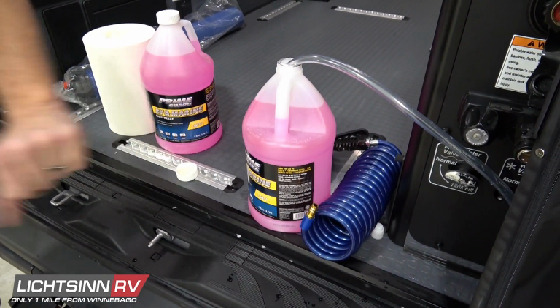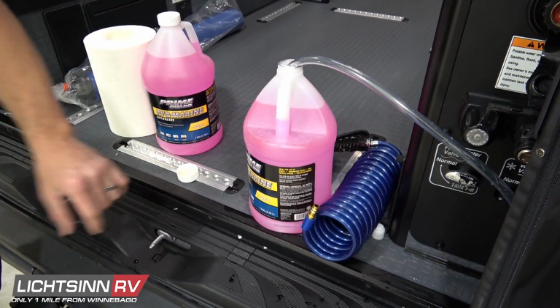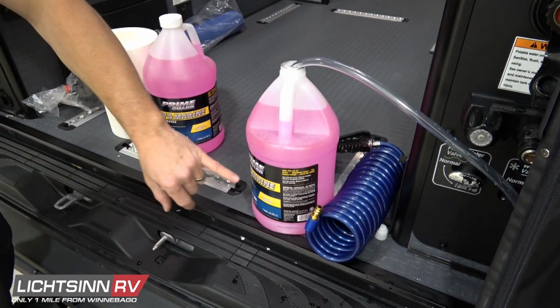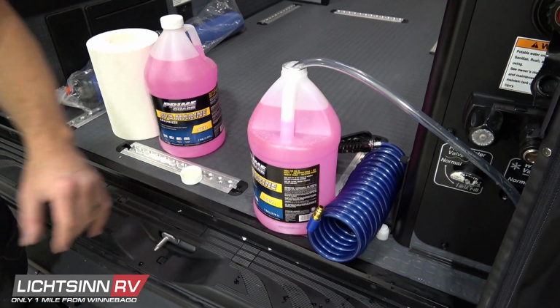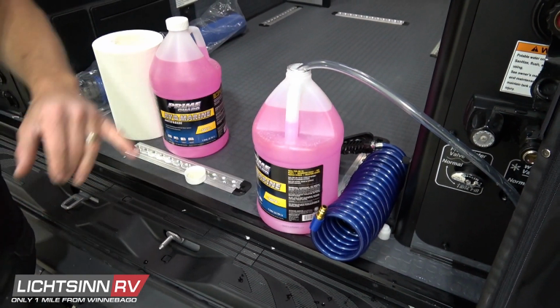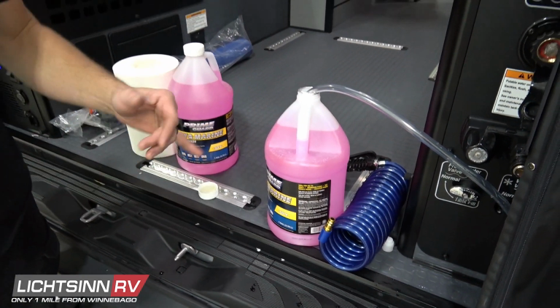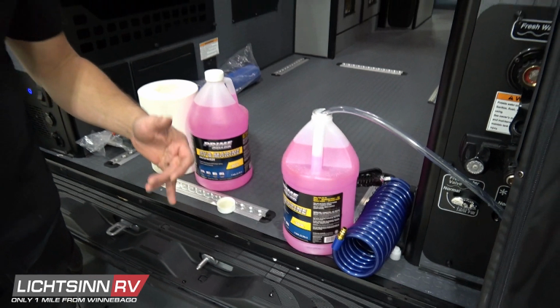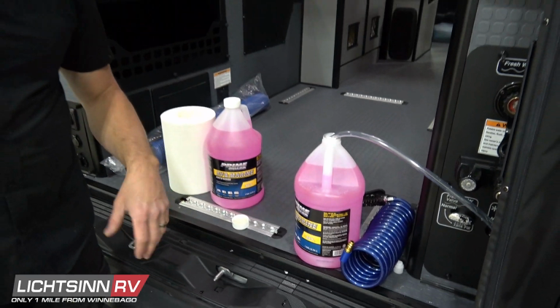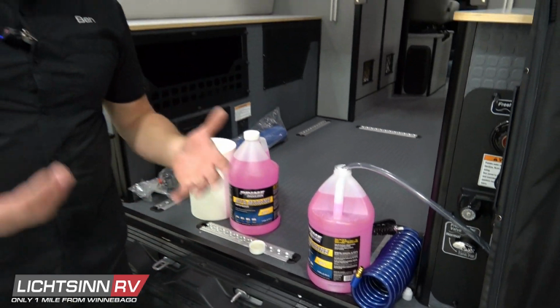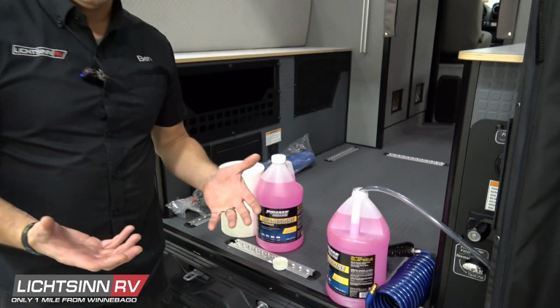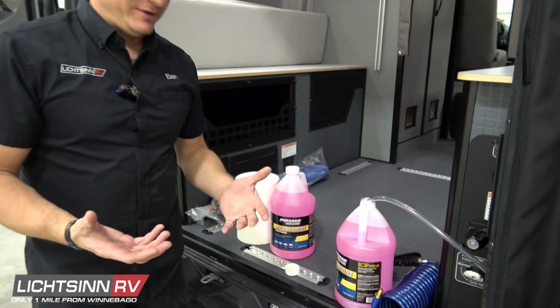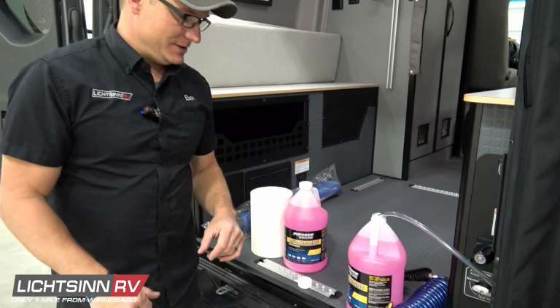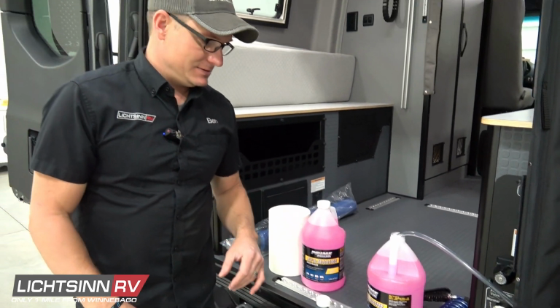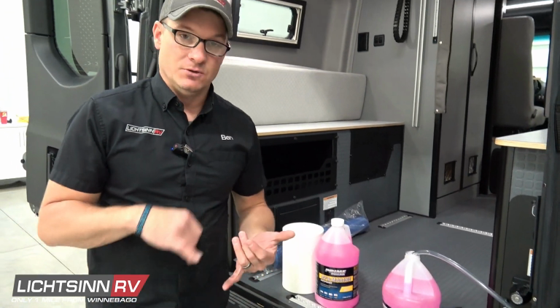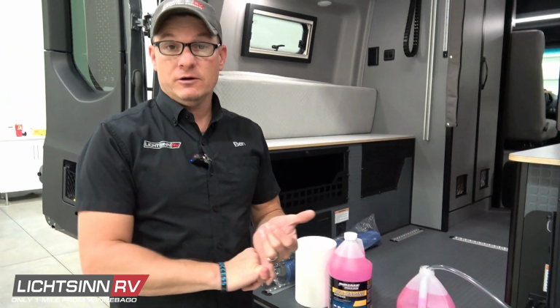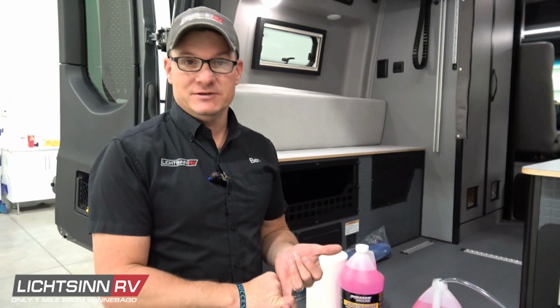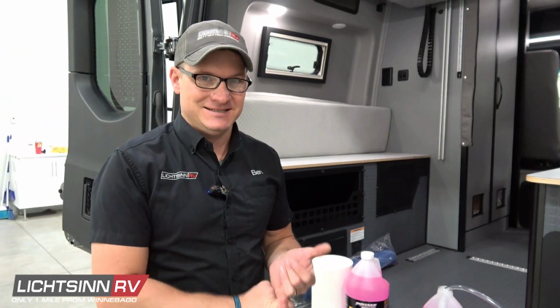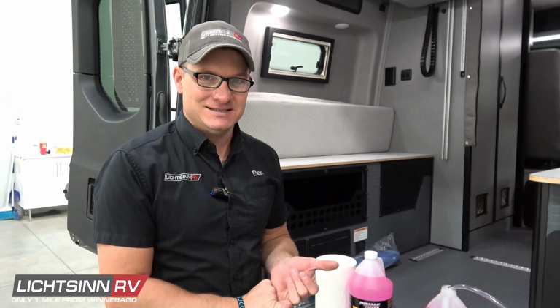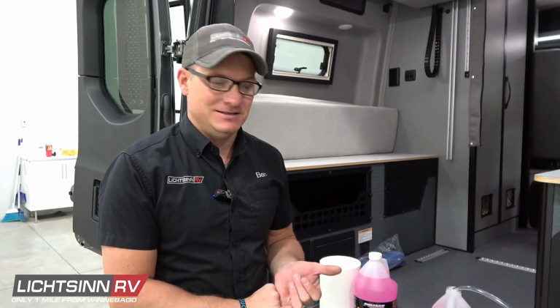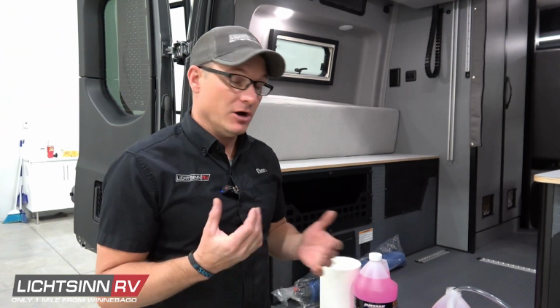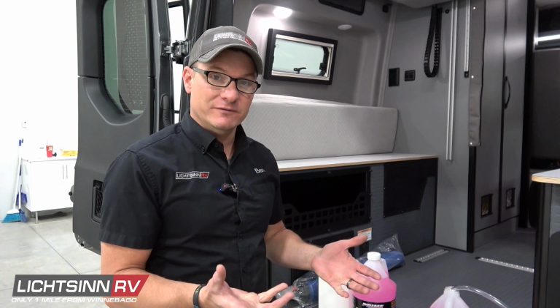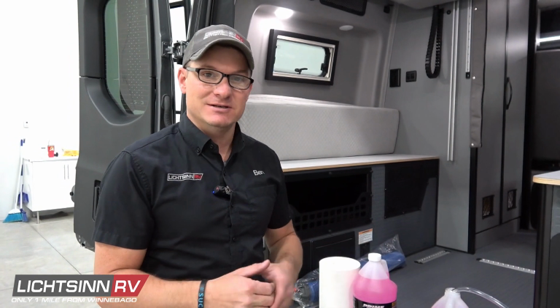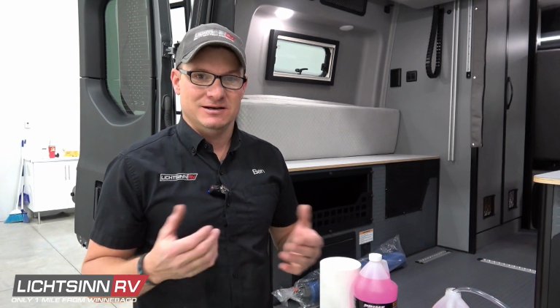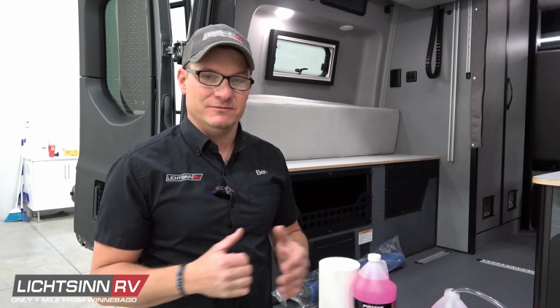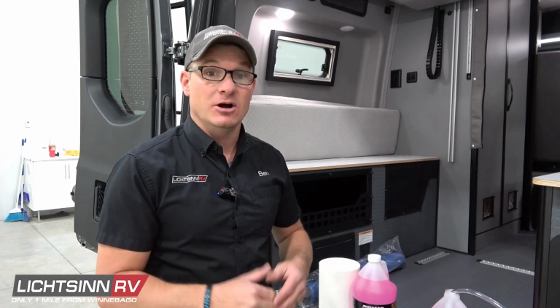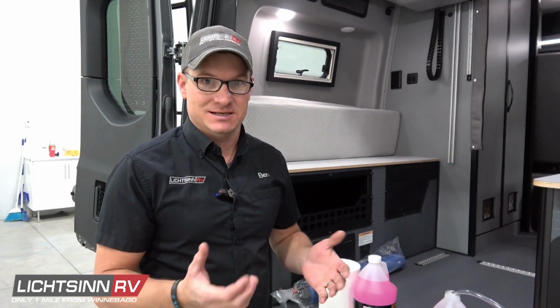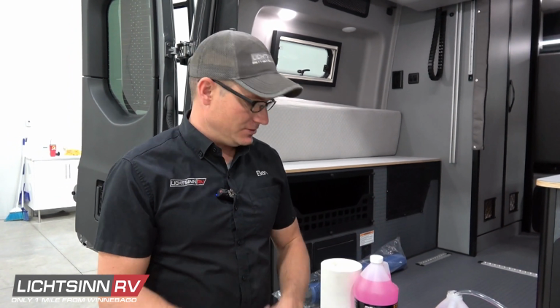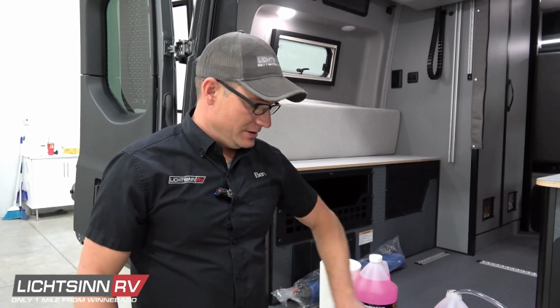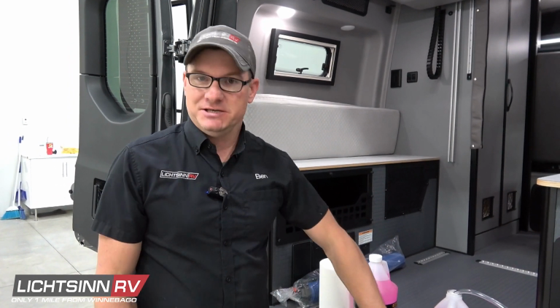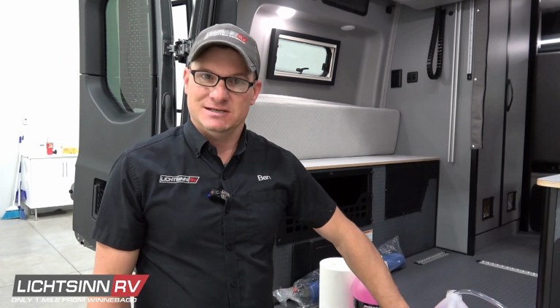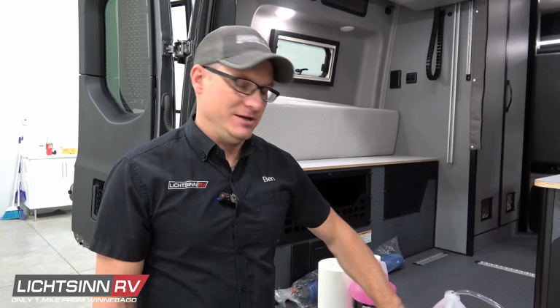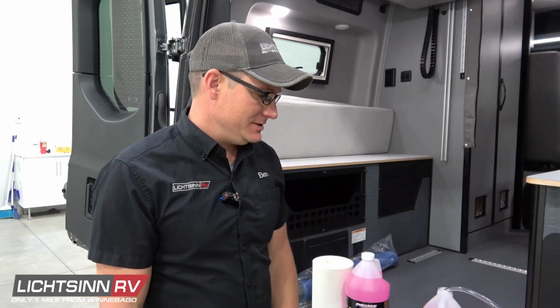The main thing is to make sure you use RV antifreeze, not automotive antifreeze. RV antifreeze is non-toxic, whereas automotive antifreeze and other antifreezes are toxic, so make sure it says RV antifreeze.